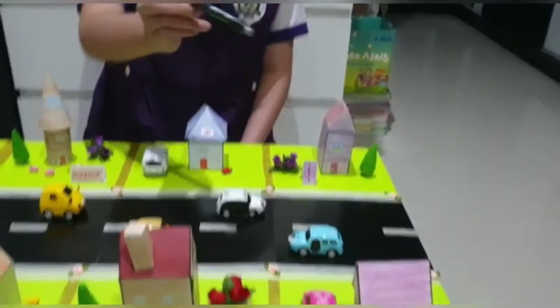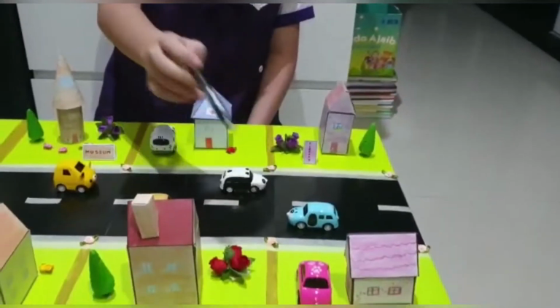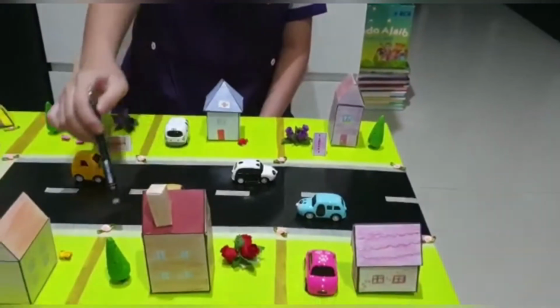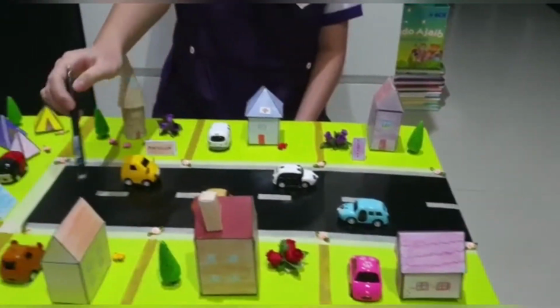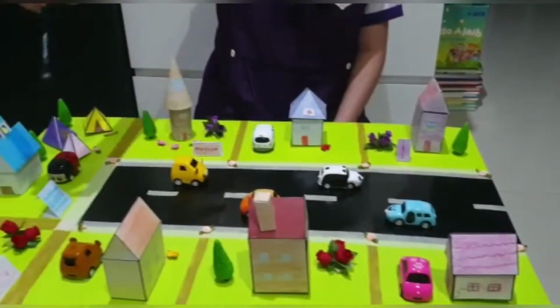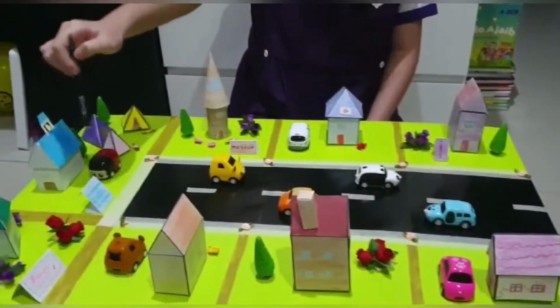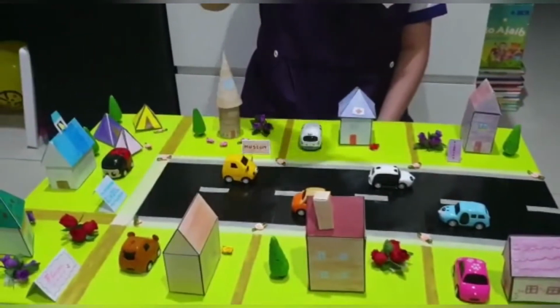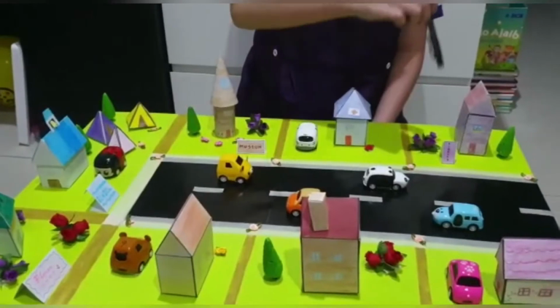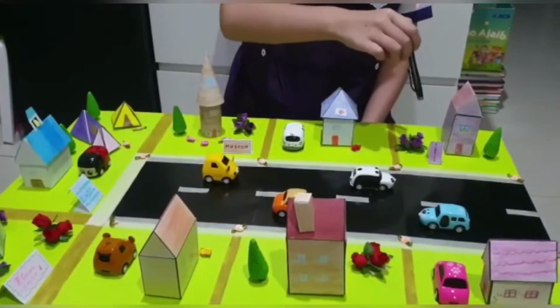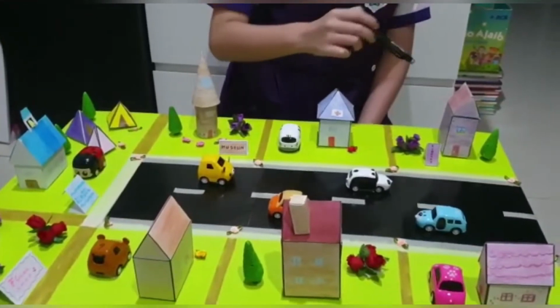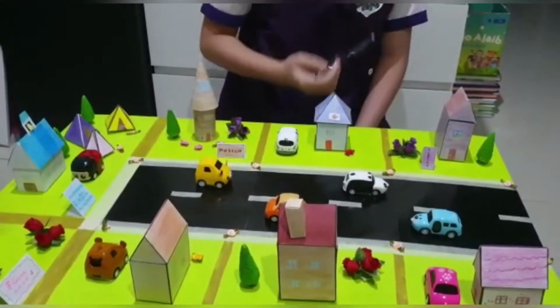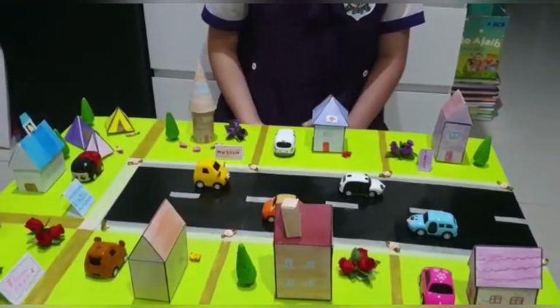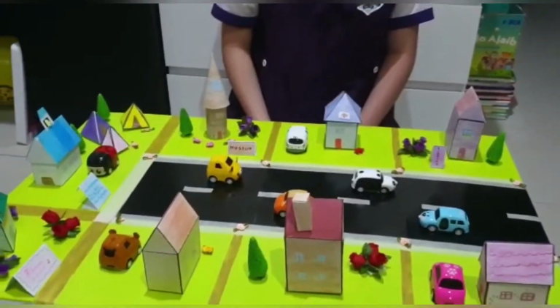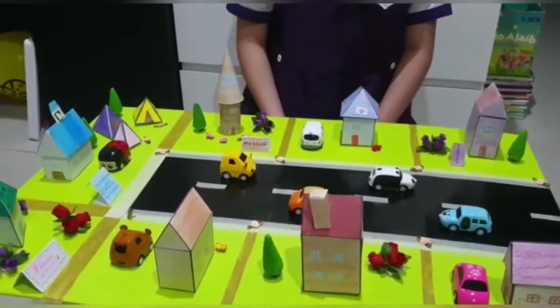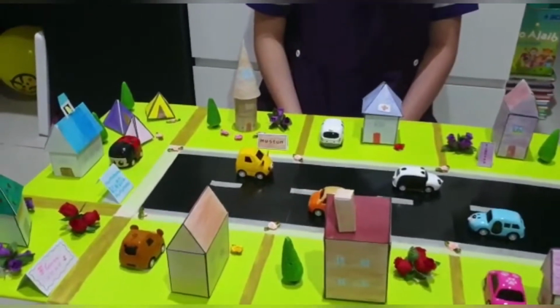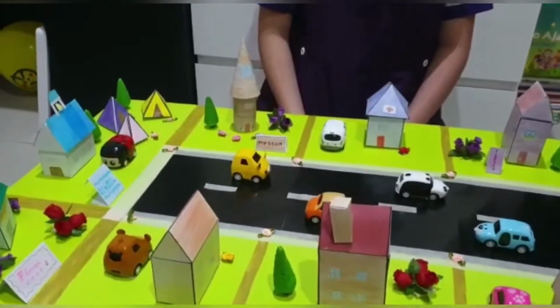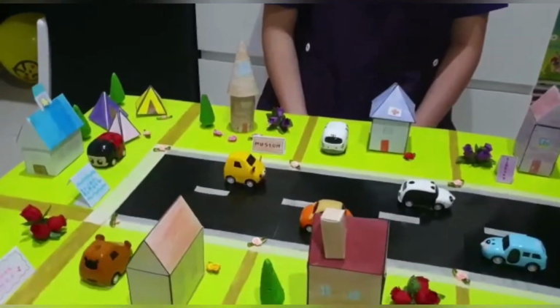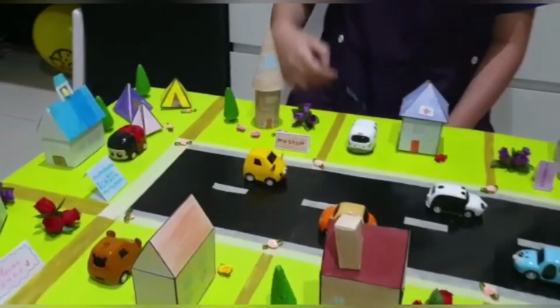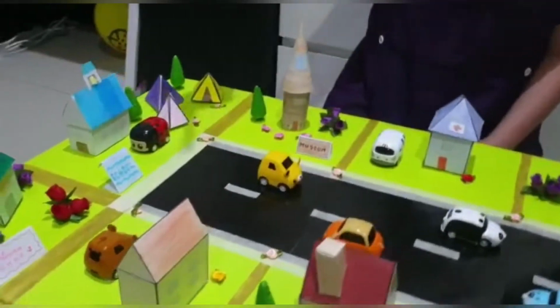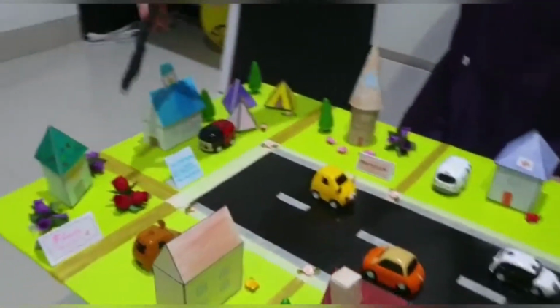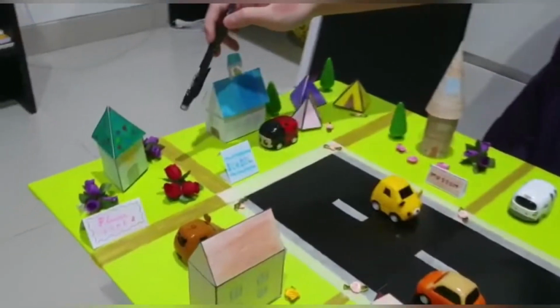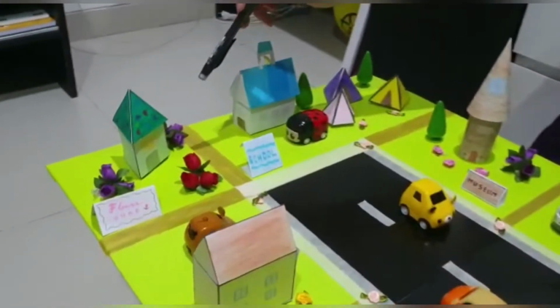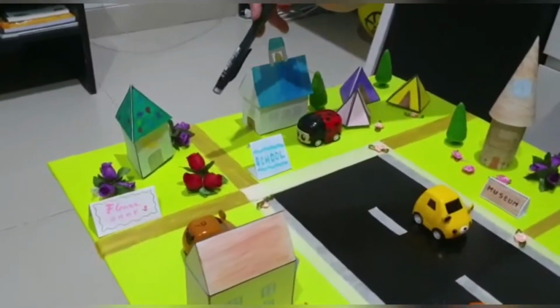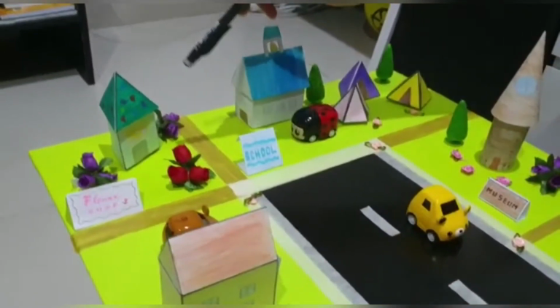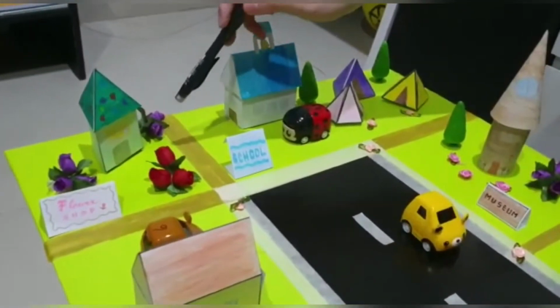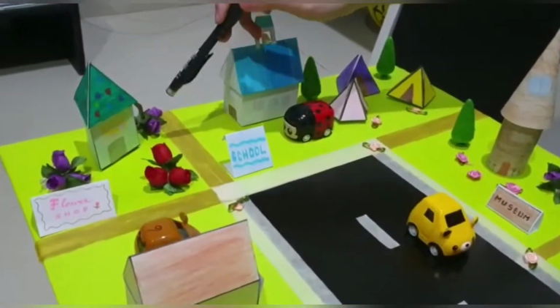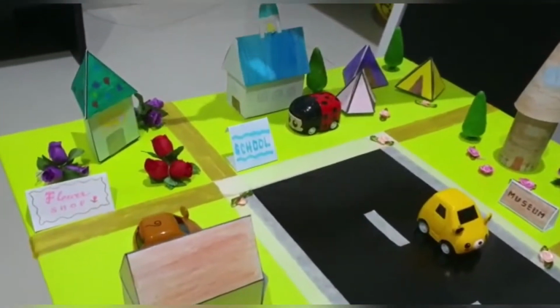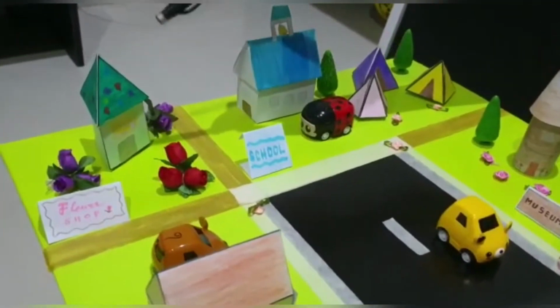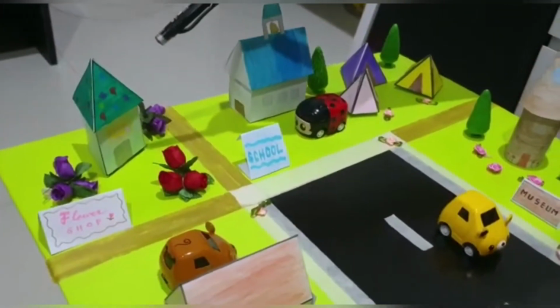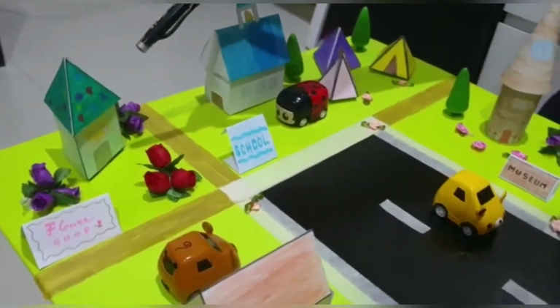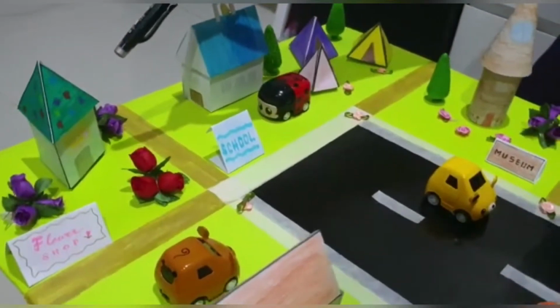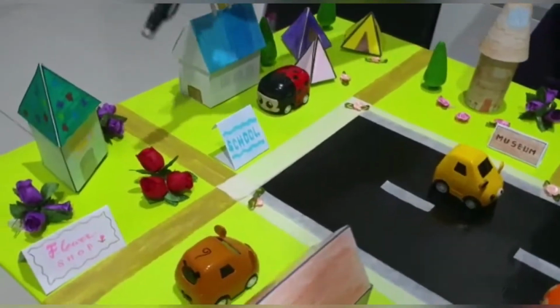The houses, school, and library are made from a triangular prism and a cuboid. The flower shop is made from a triangular prism and a triangular pyramid.